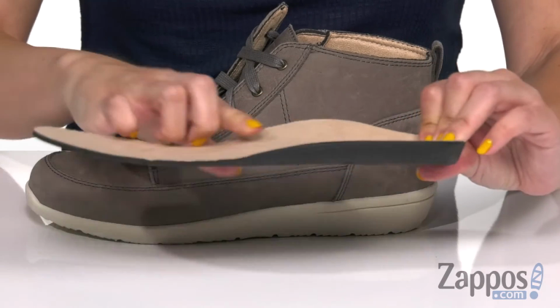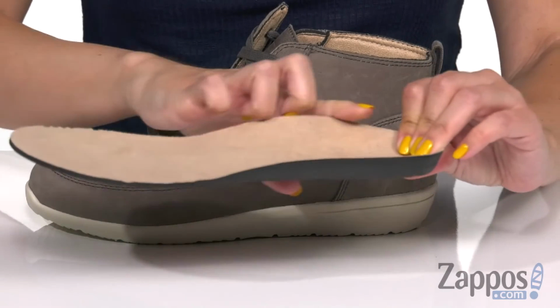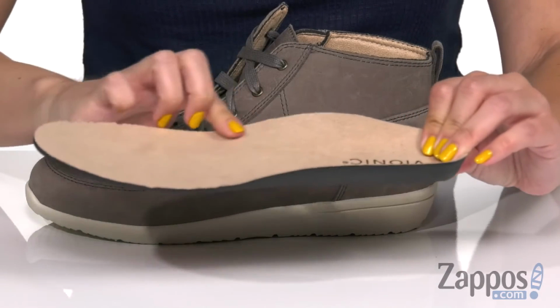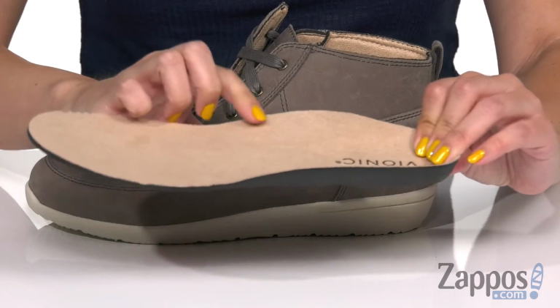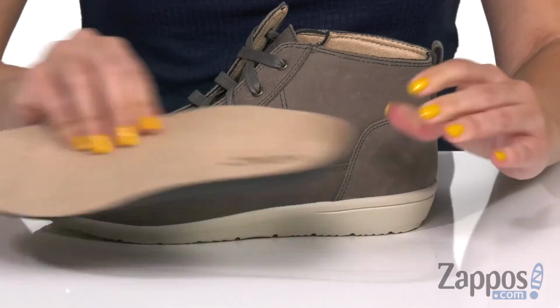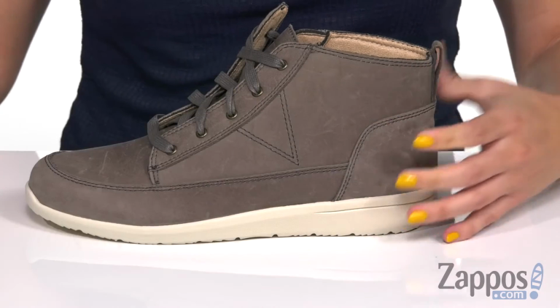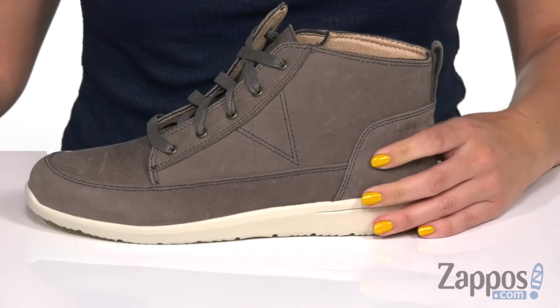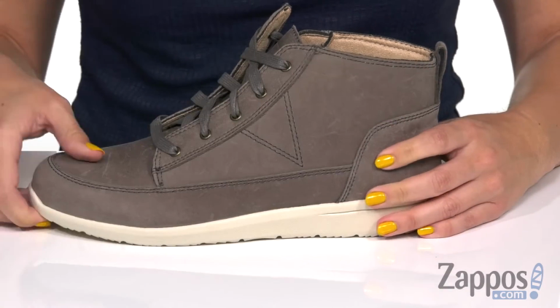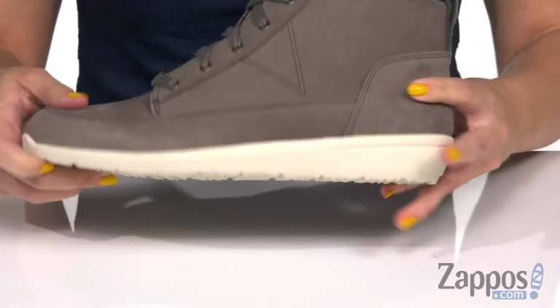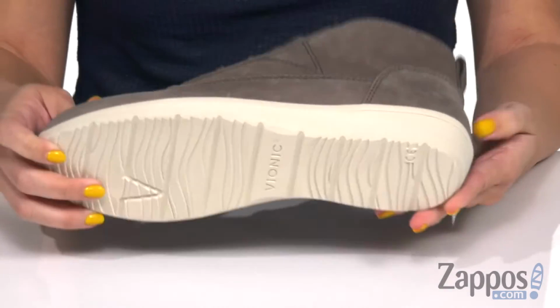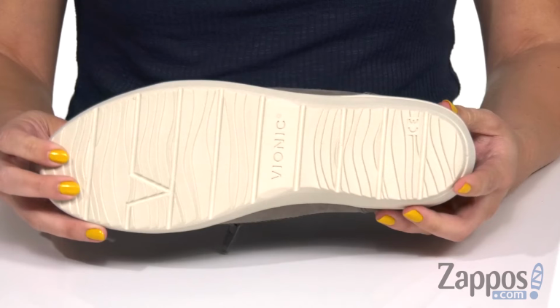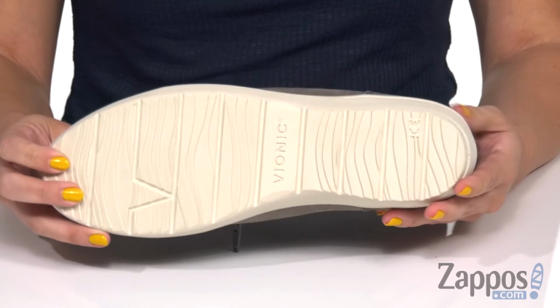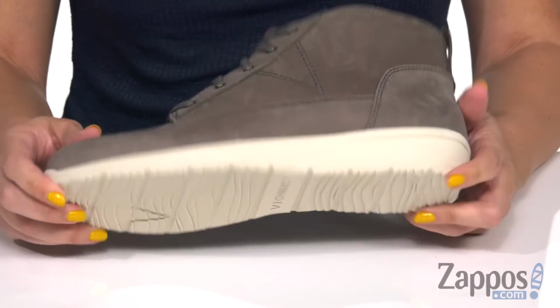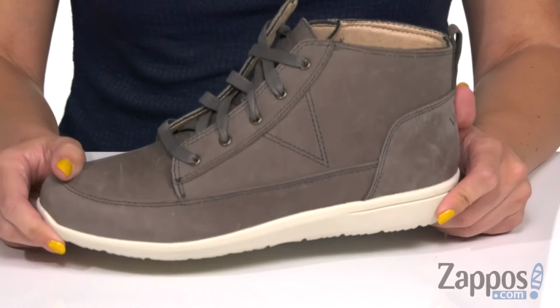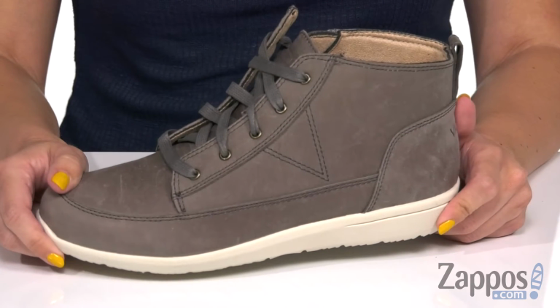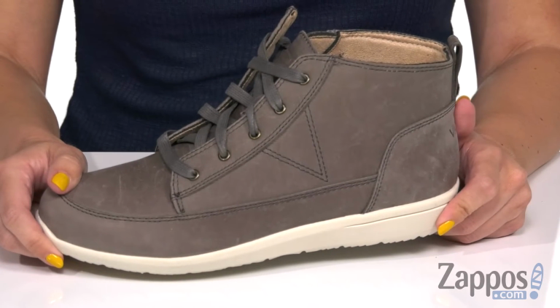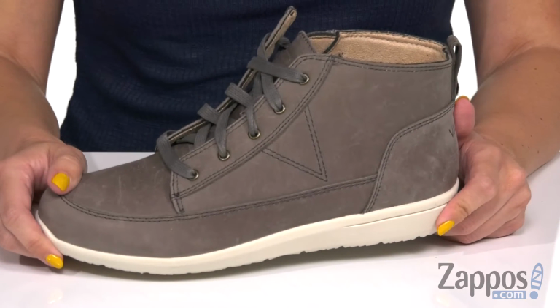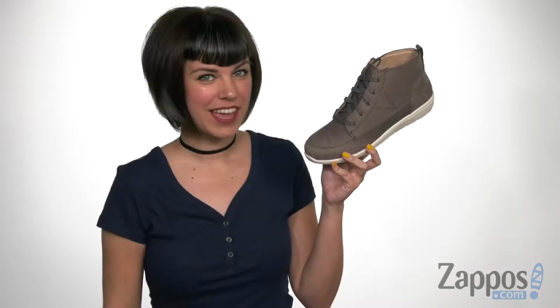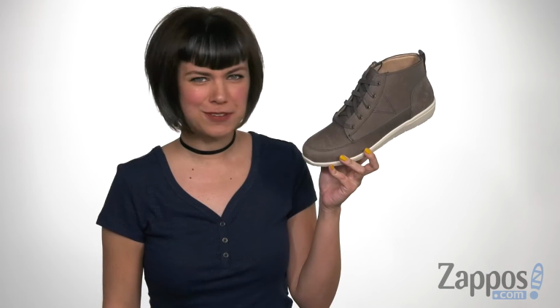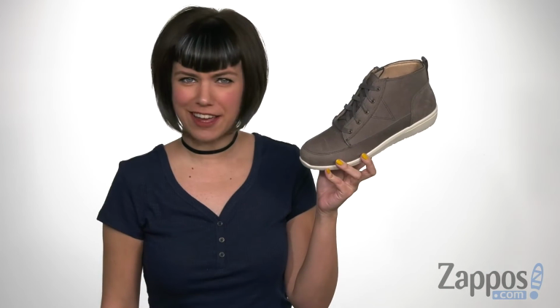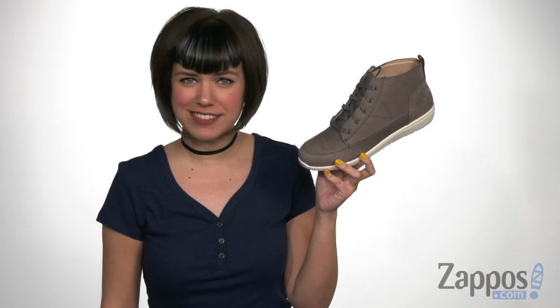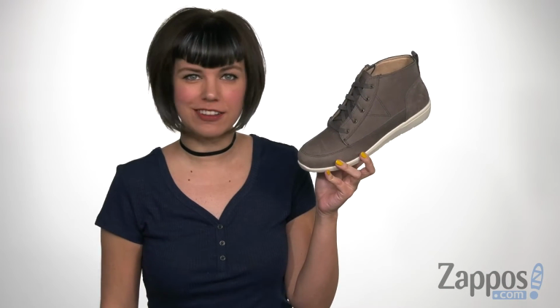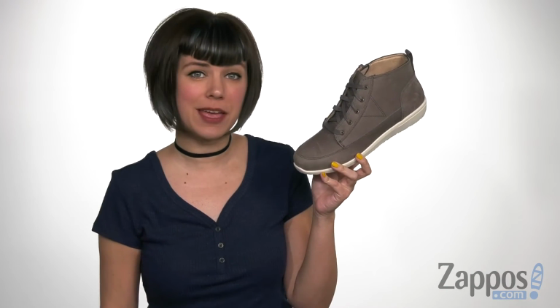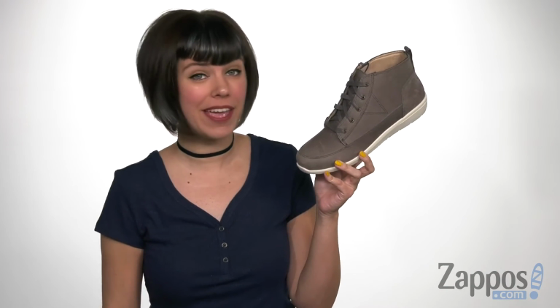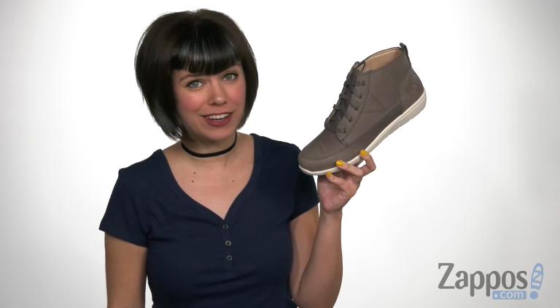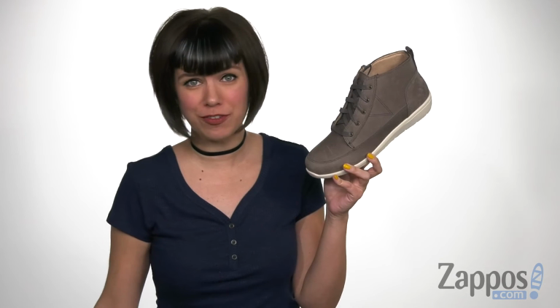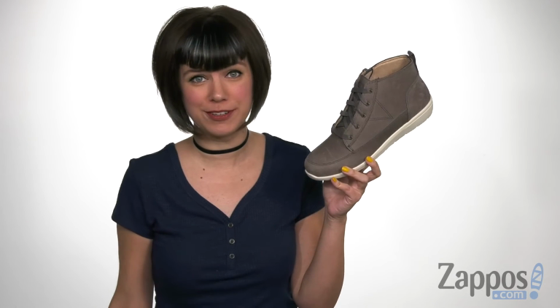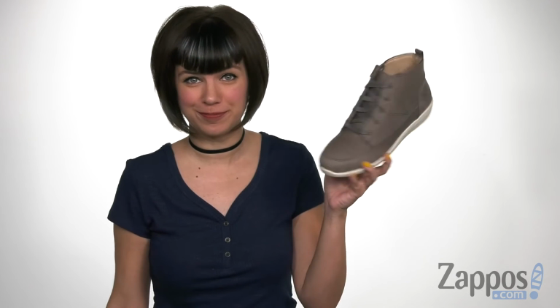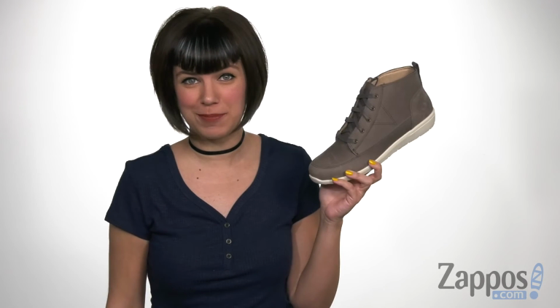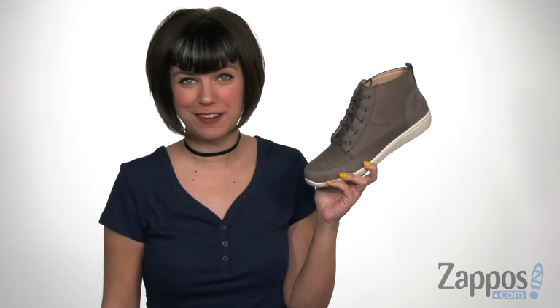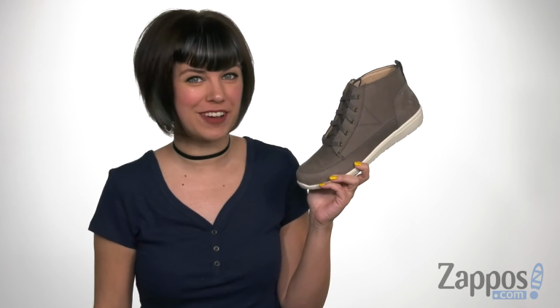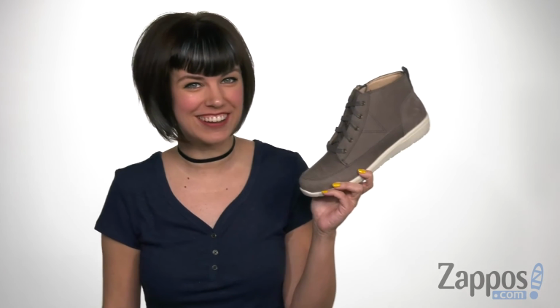Love the shape of that too — it's gonna give you some great support. And the bottom is a durable rubber outsole. Casual style that still looks hip and keeps you comfortable too. Grab this pair from Bionic.